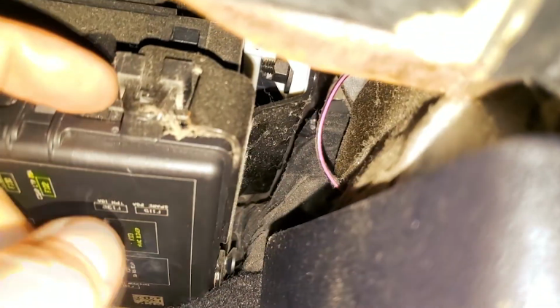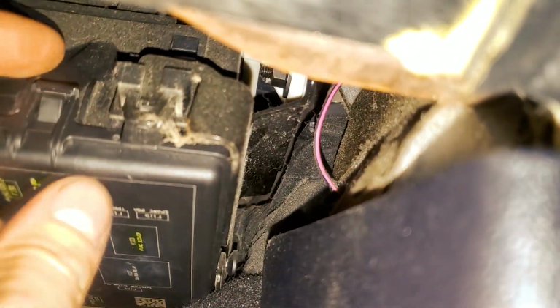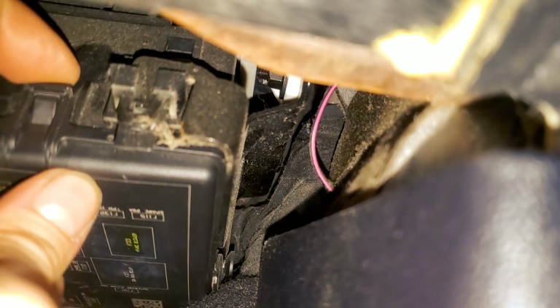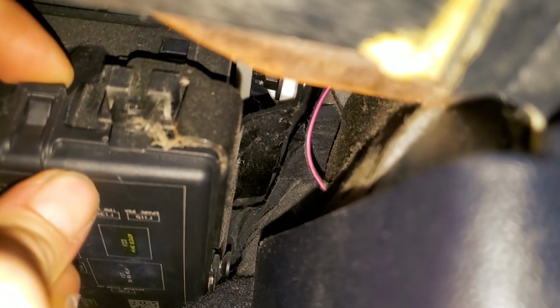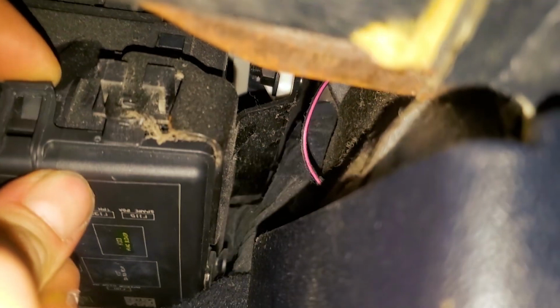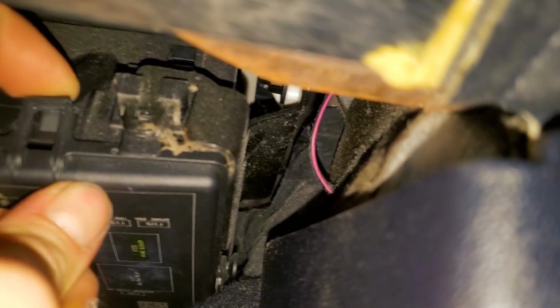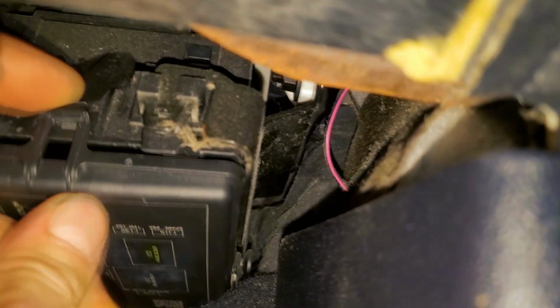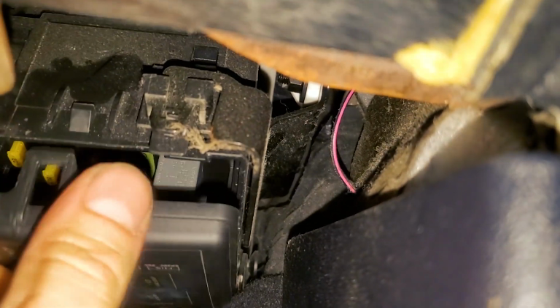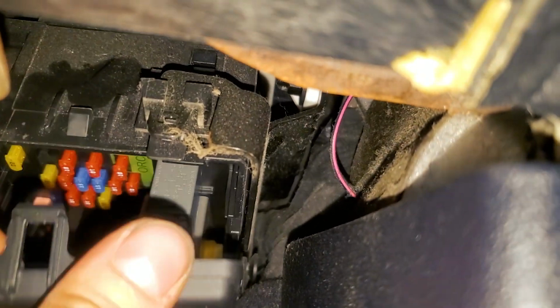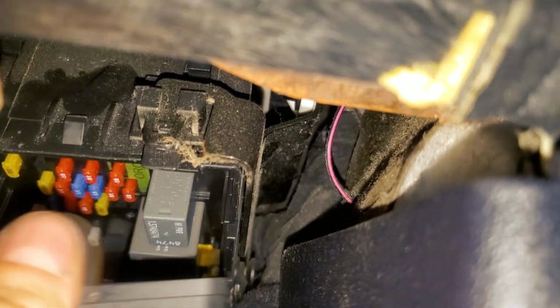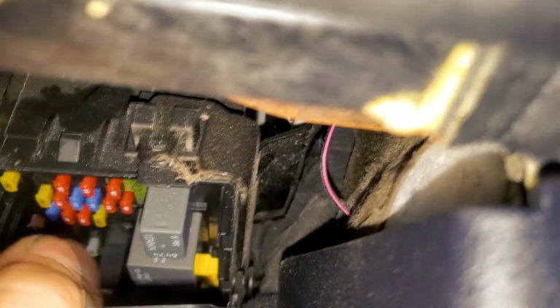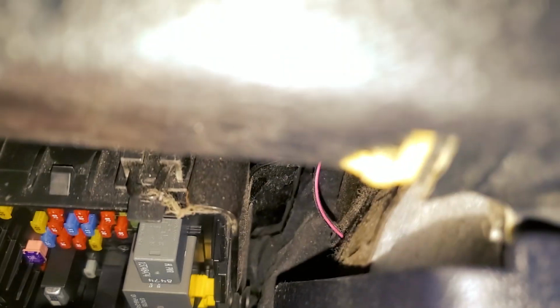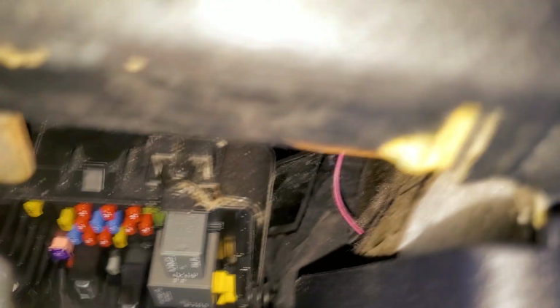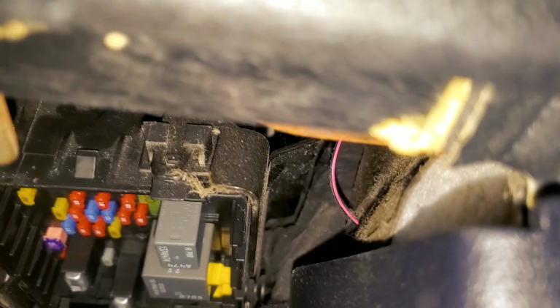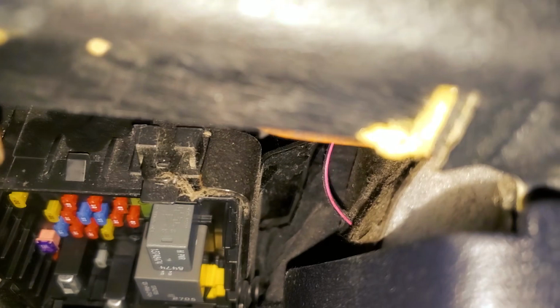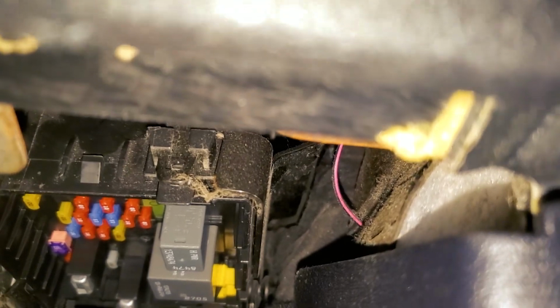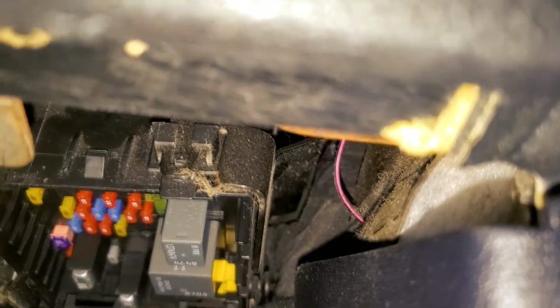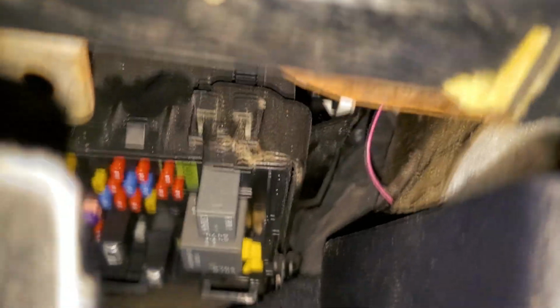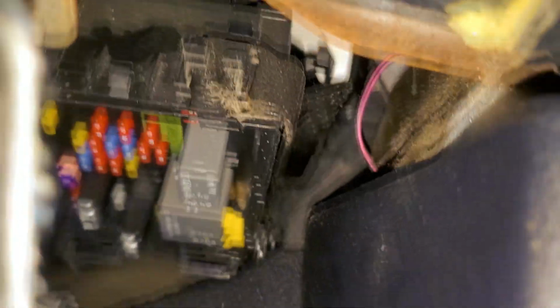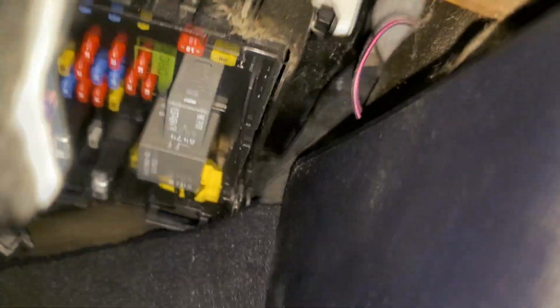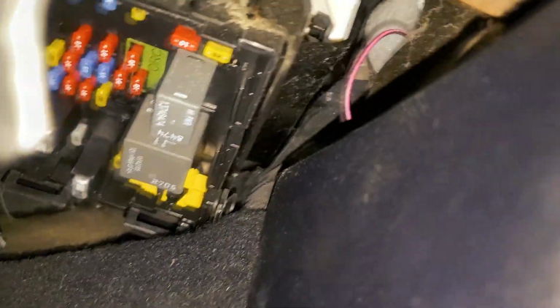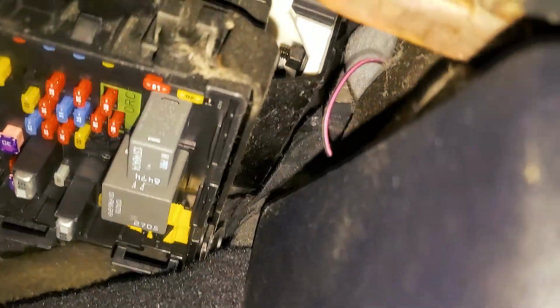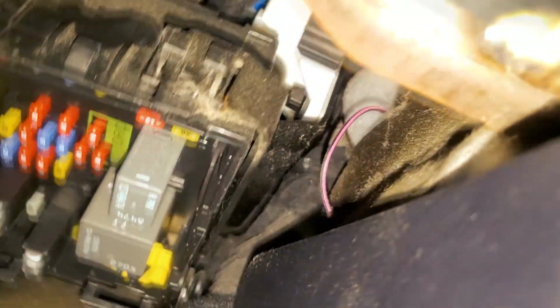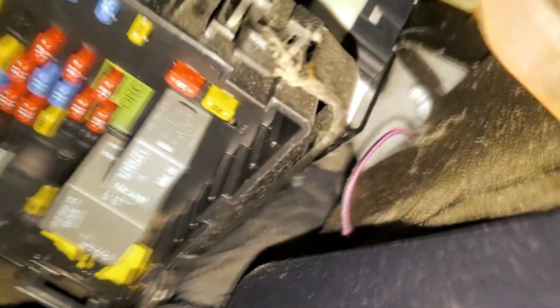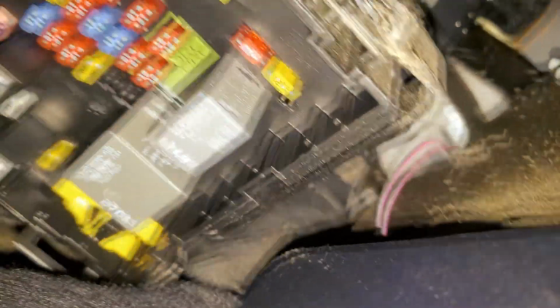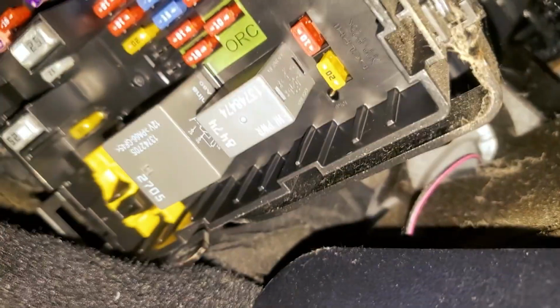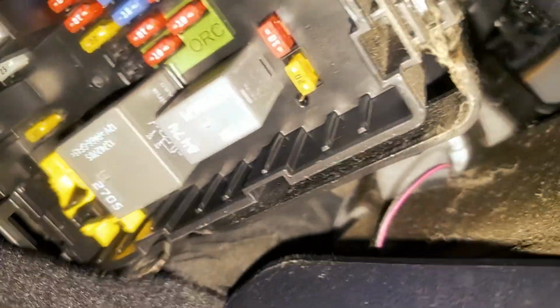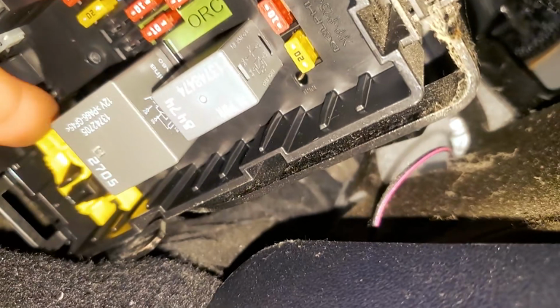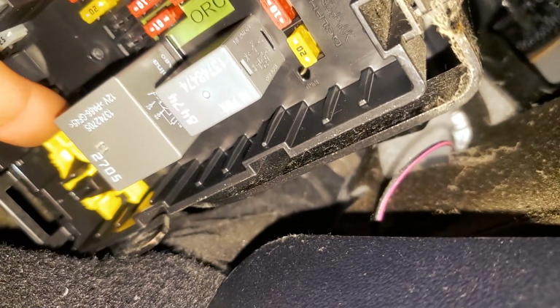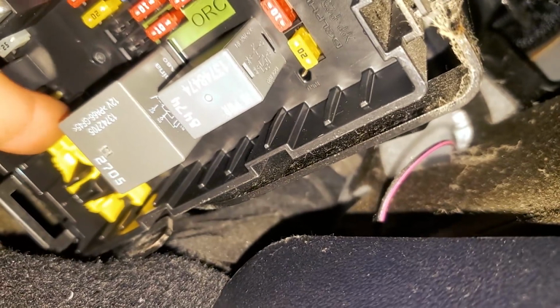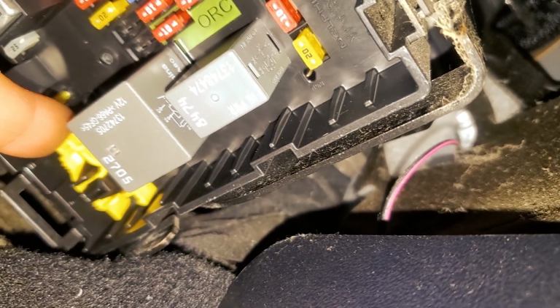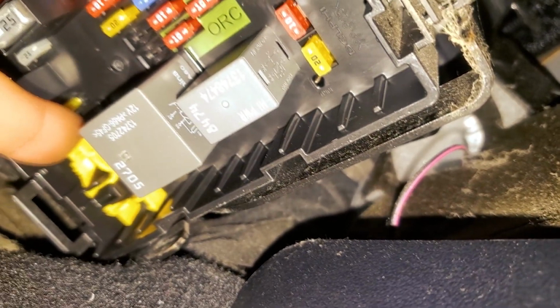Pull this tab here and pull down and out — that will expose all of your fuses. Looking at this, there's a puller that you can use right here that will help you to remove the fuses.